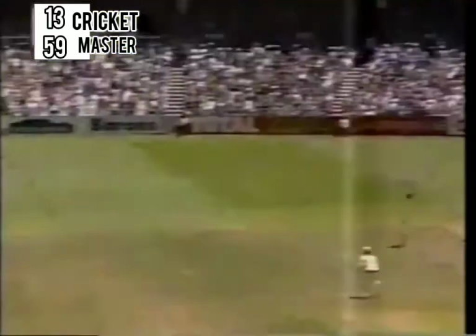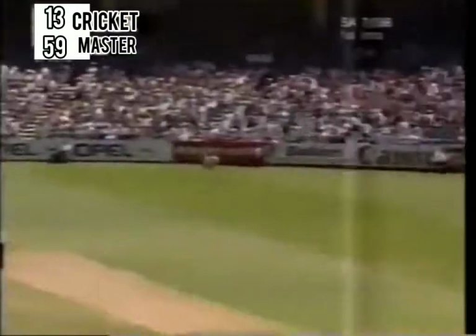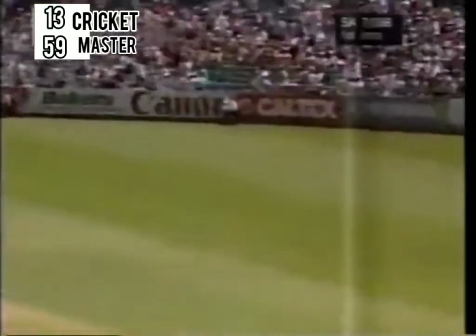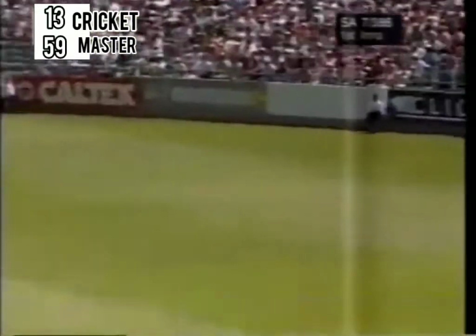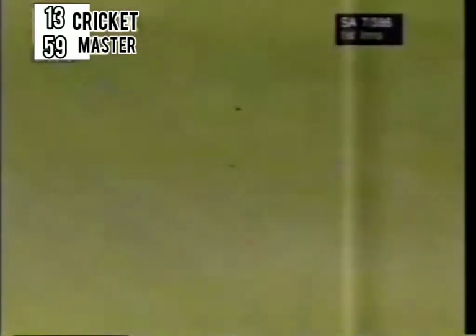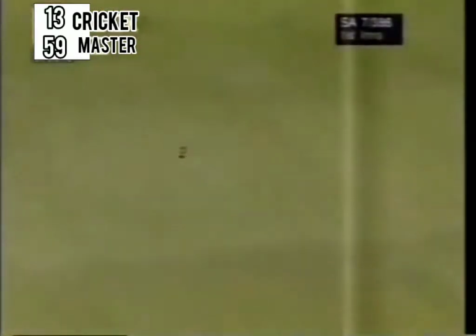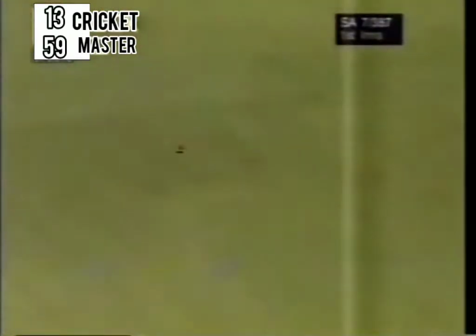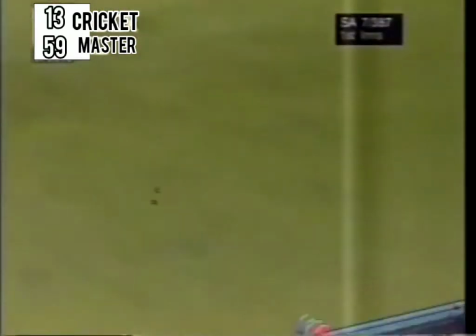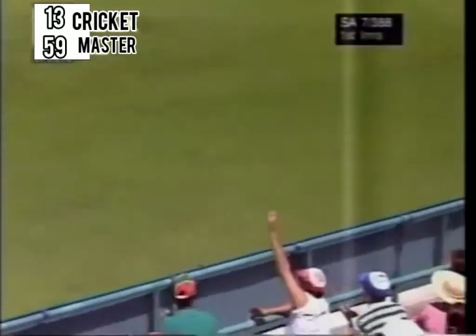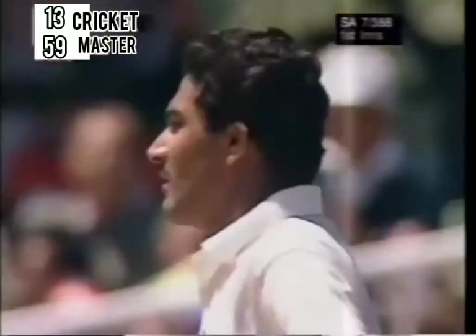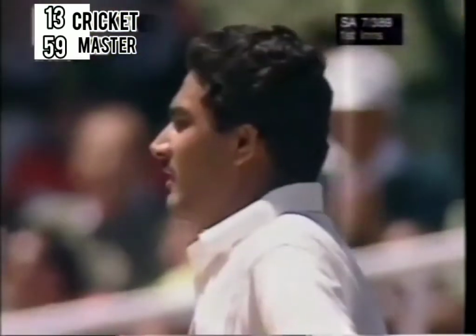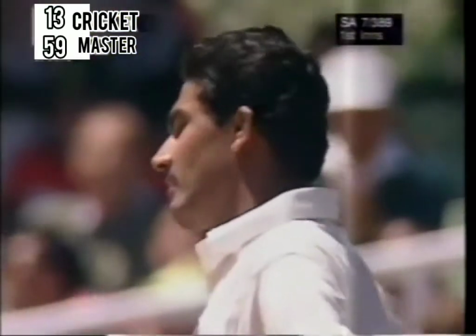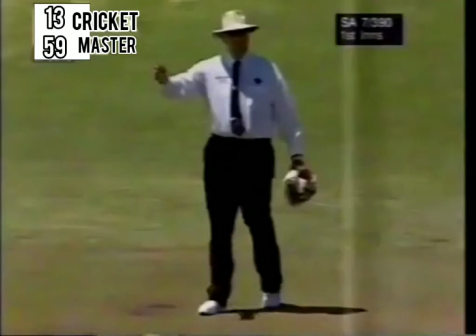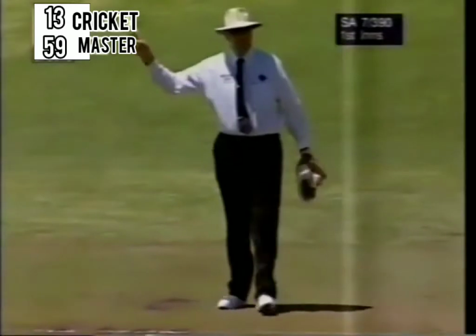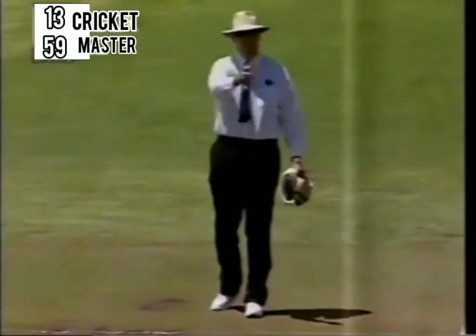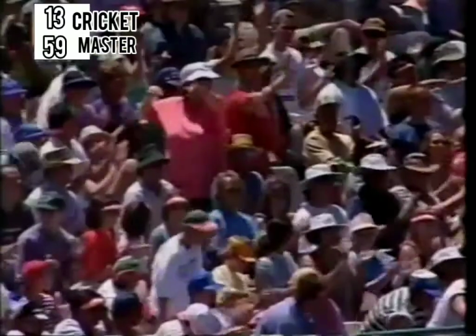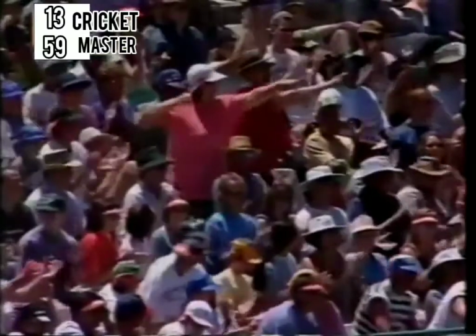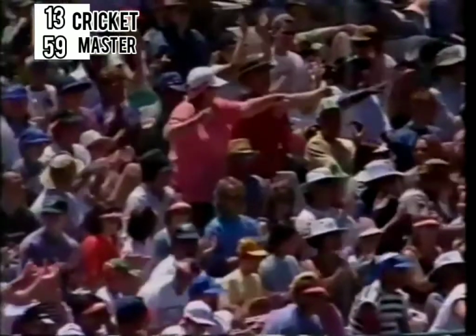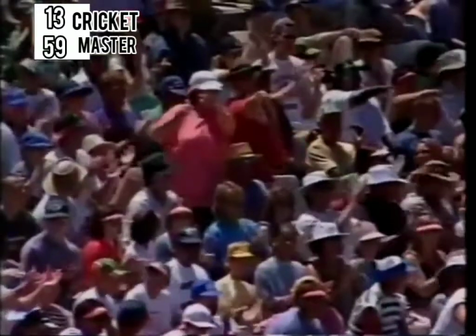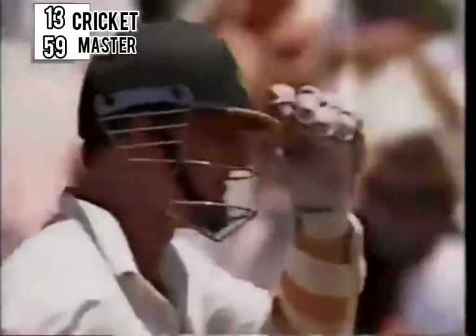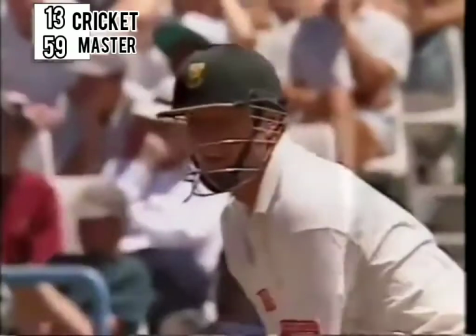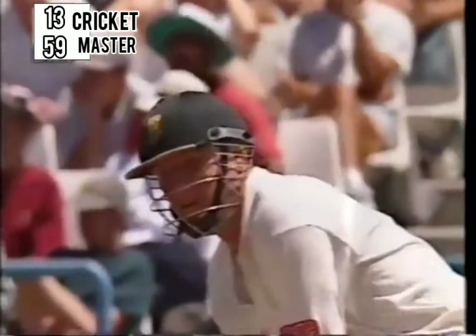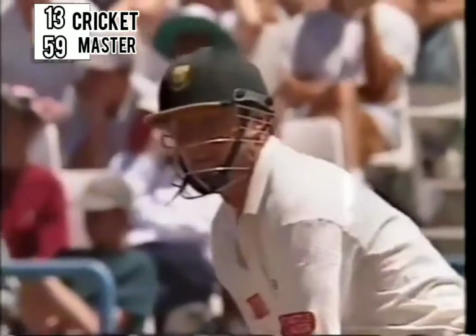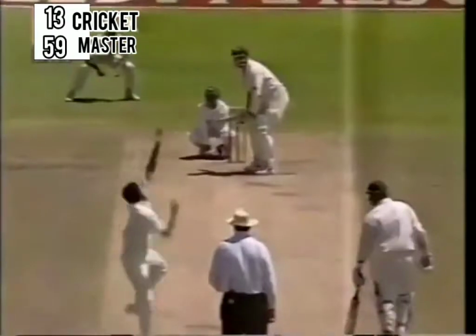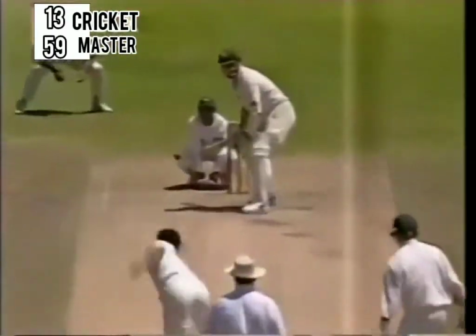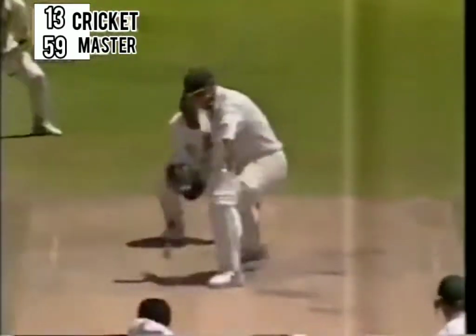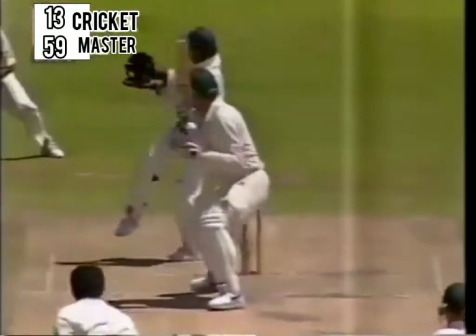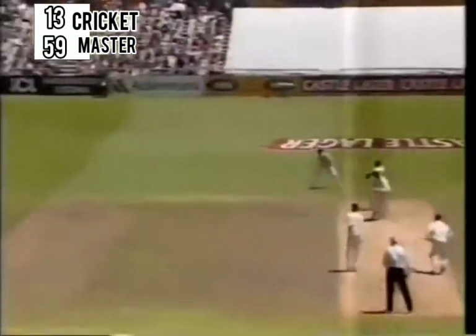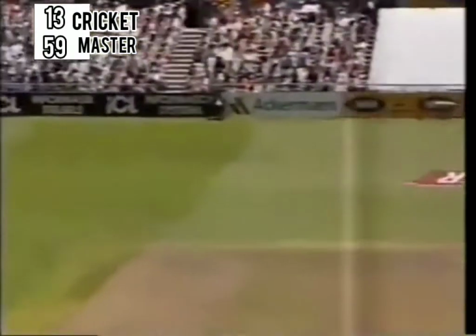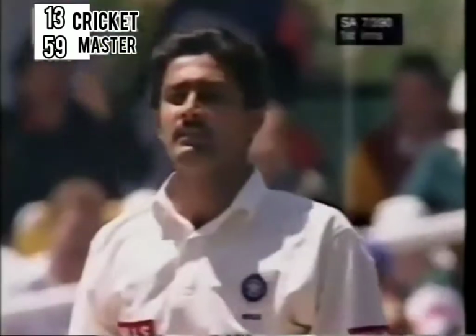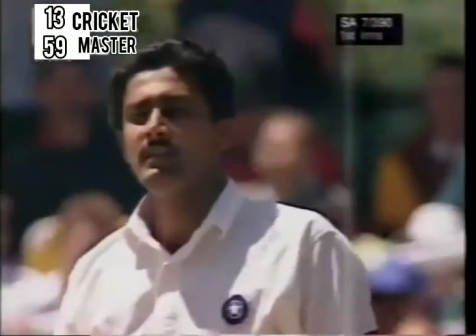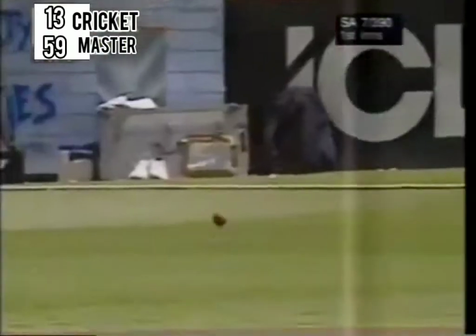And this one he pulled it nicely — quickish delivery, he picked it up very early, and he's a very strong back-foot player. He never missed an opportunity. Edged for four.